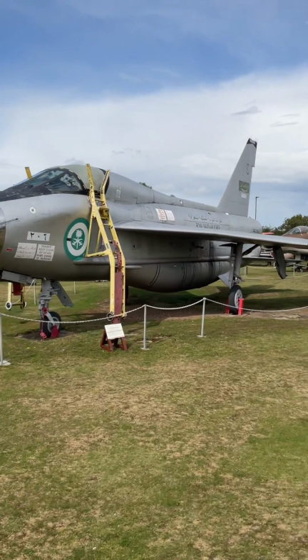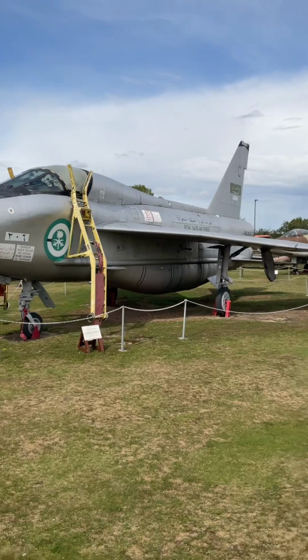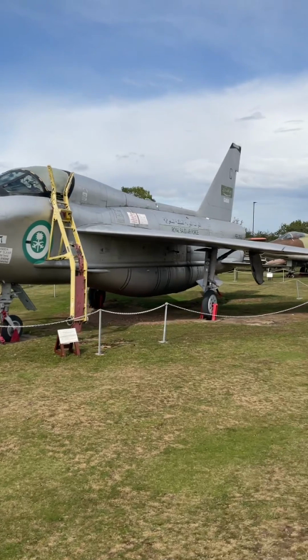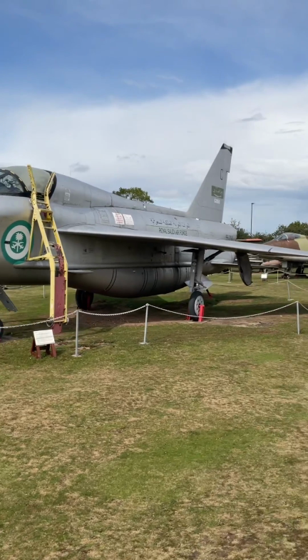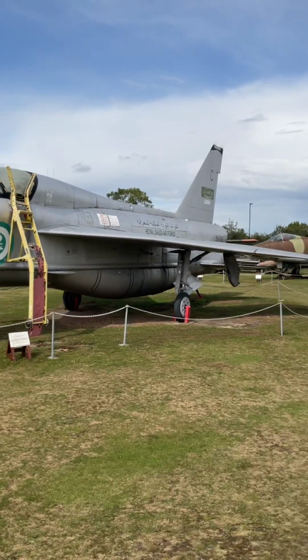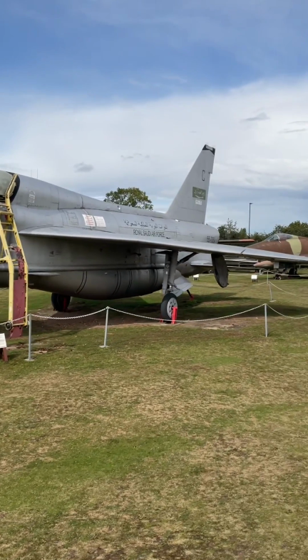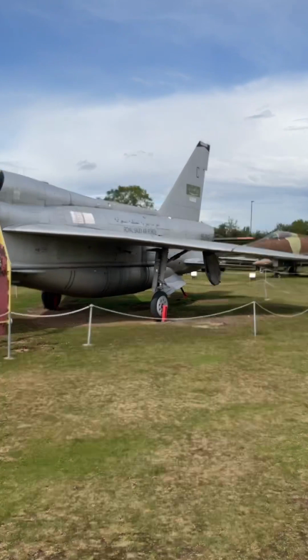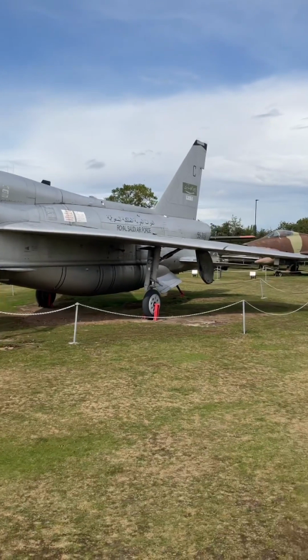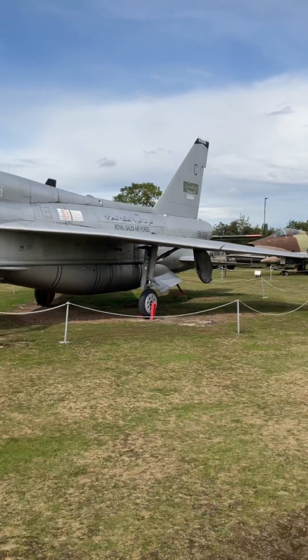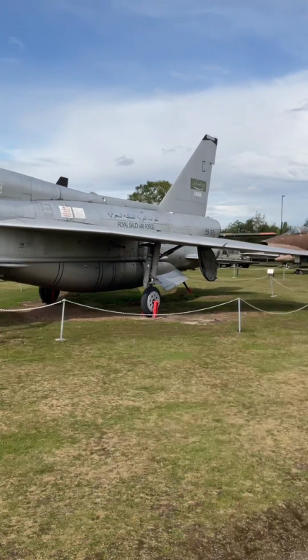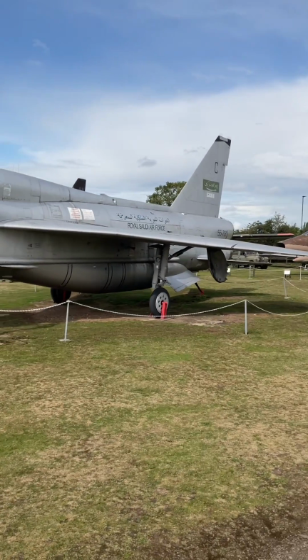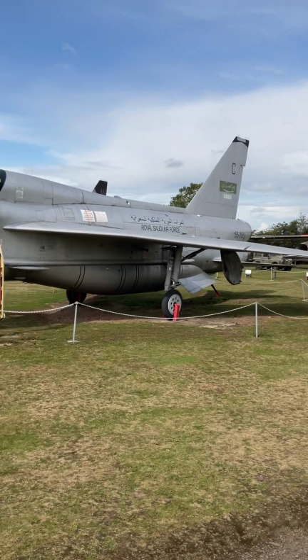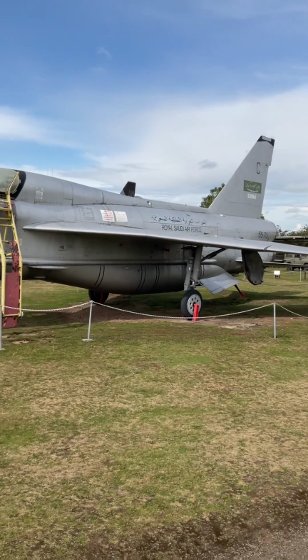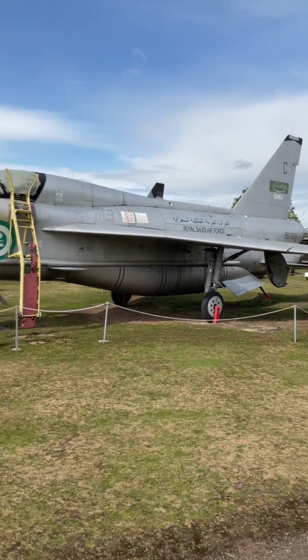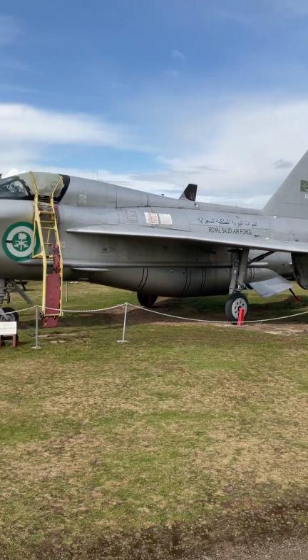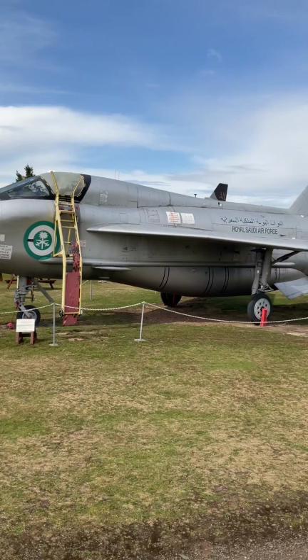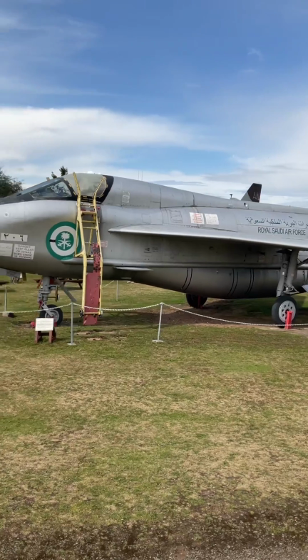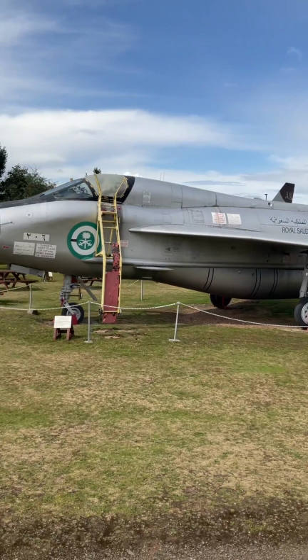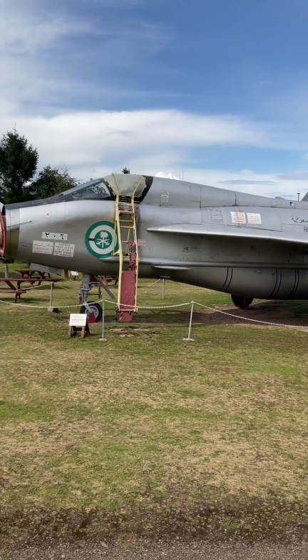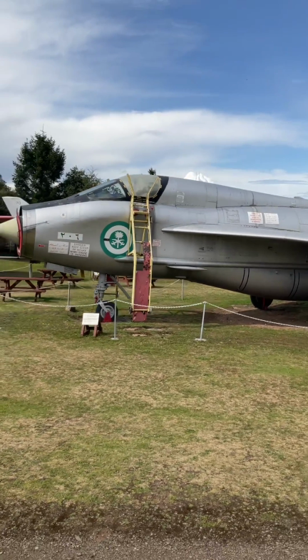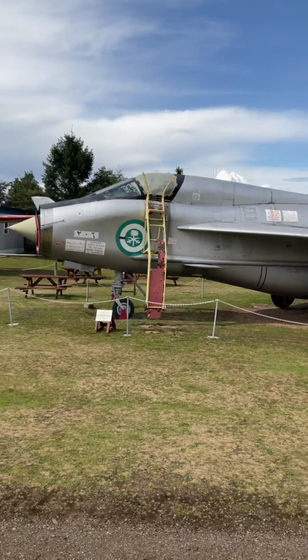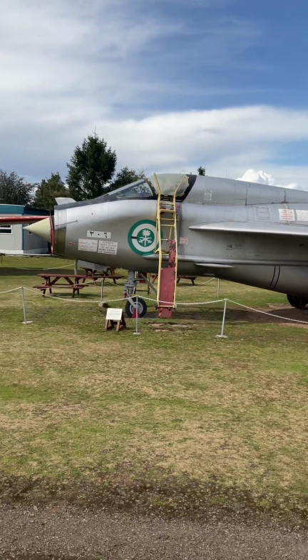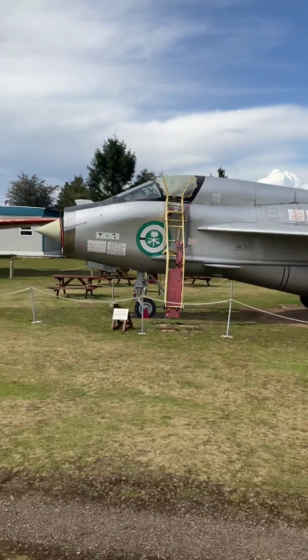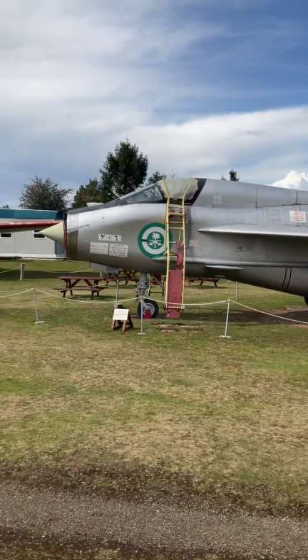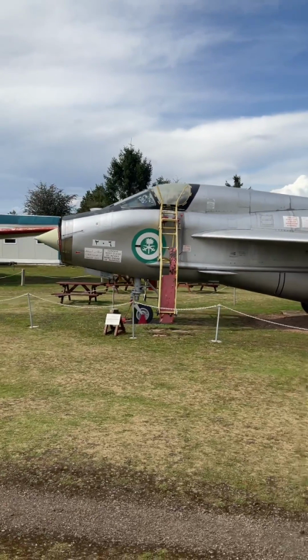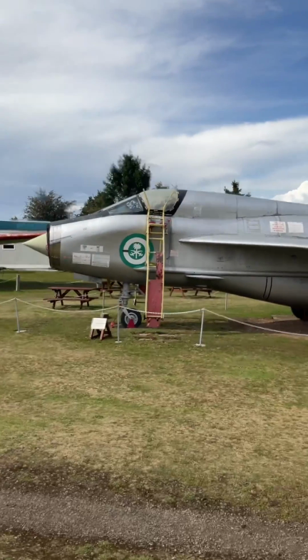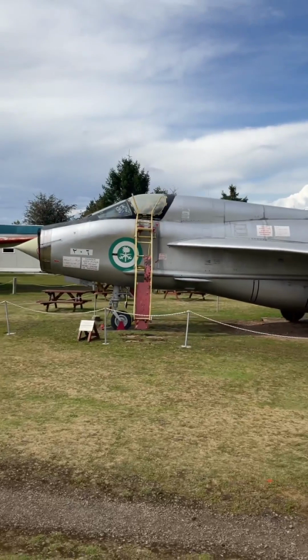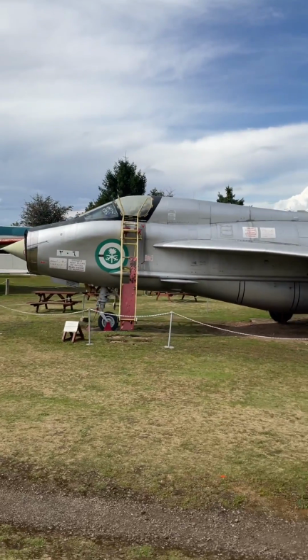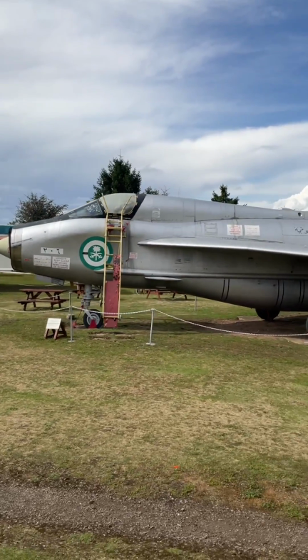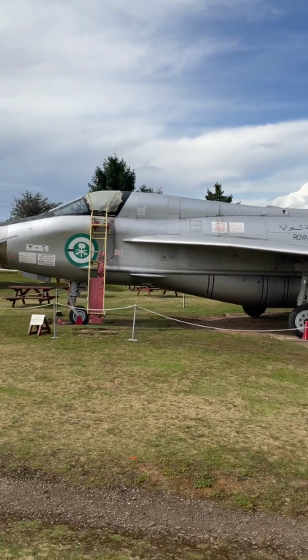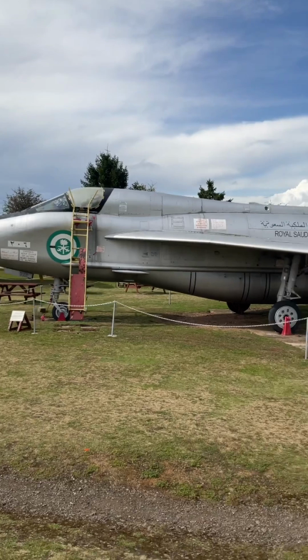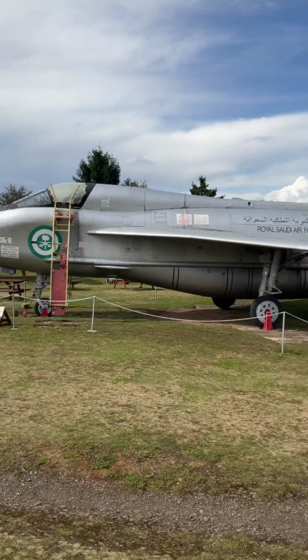Over 330 Lightnings were built and they remained in service until 1988, the same year that I was born. Powered by two Rolls-Royce Avon engines, the Lightning was capable of flying at twice the speed of sound and was designed to protect British airfields from Soviet nuclear bombers.